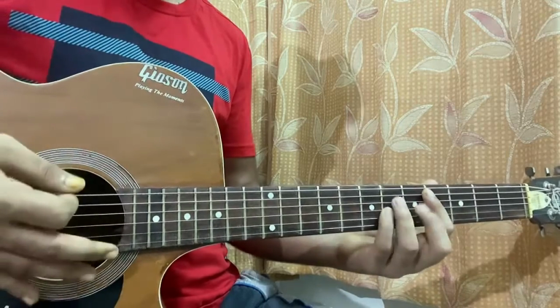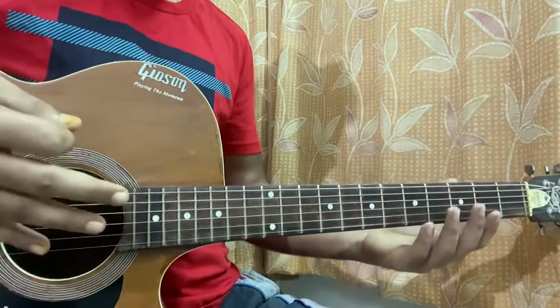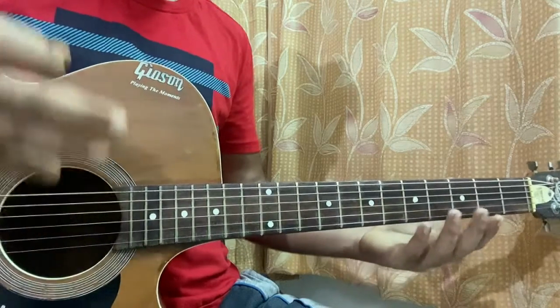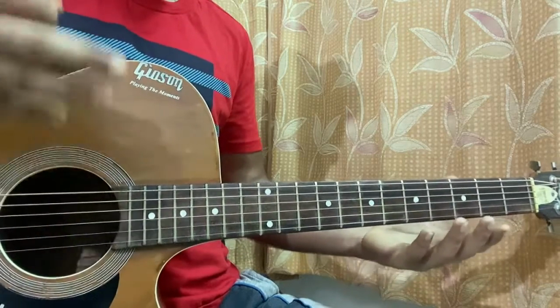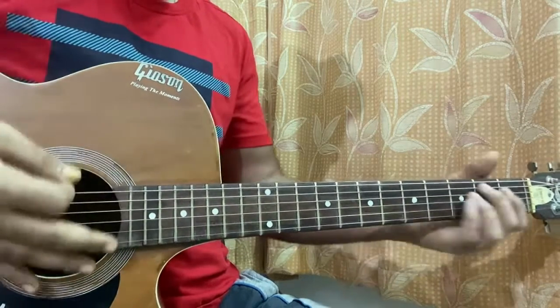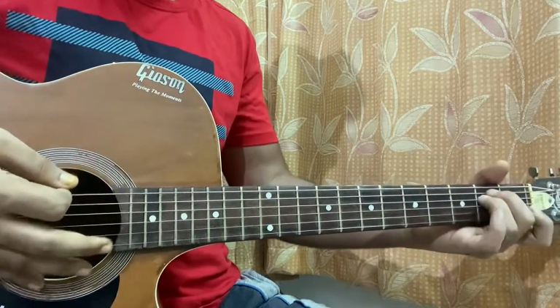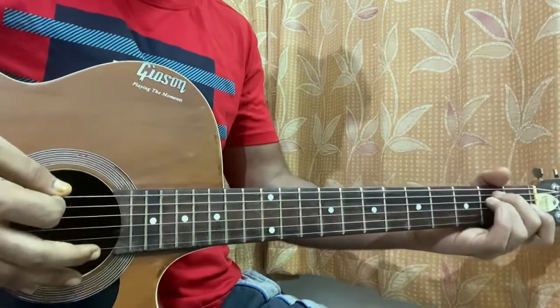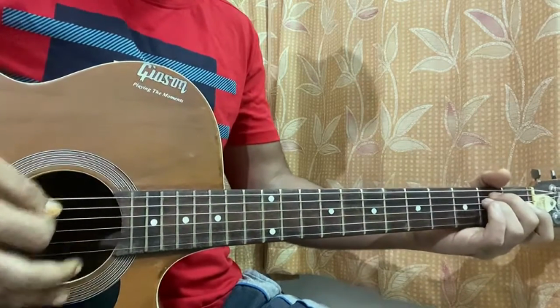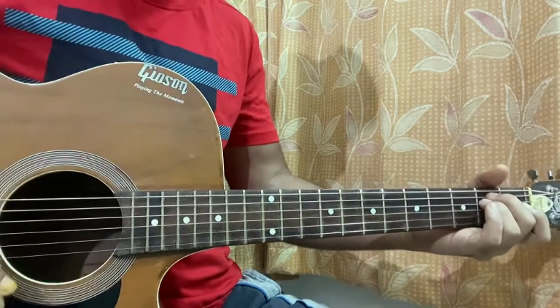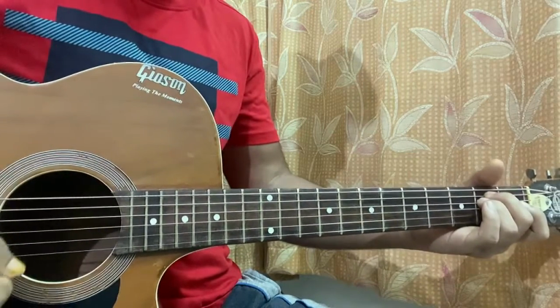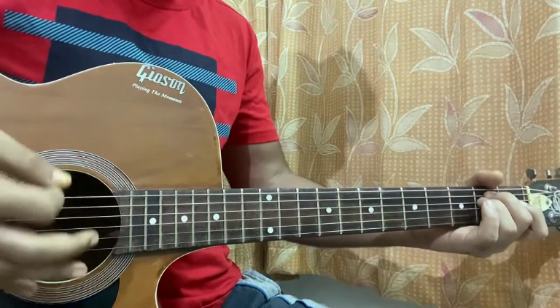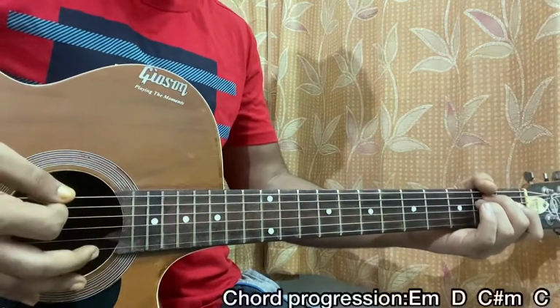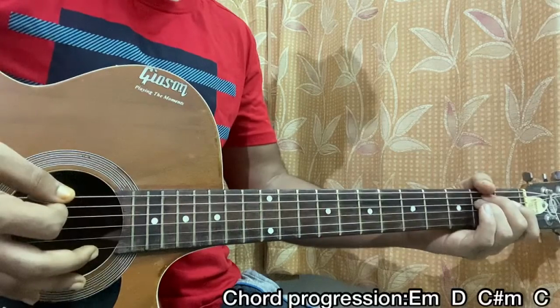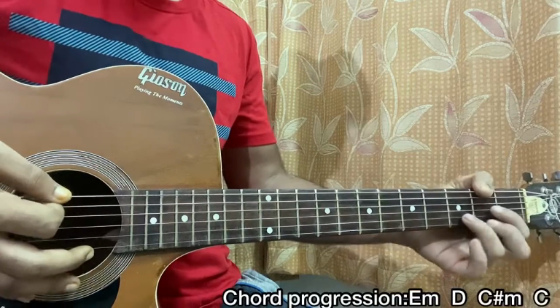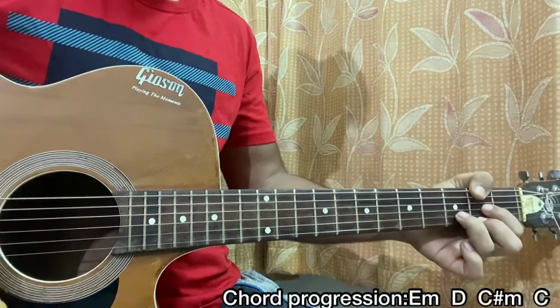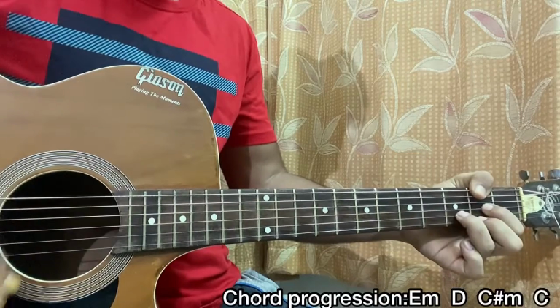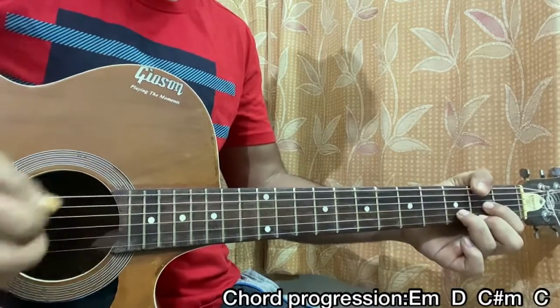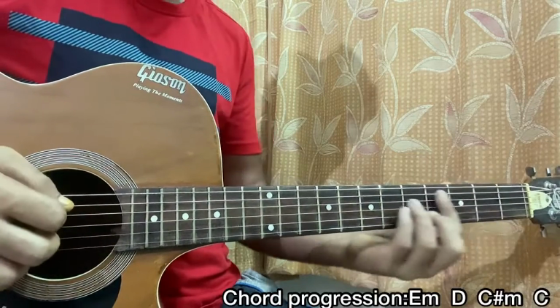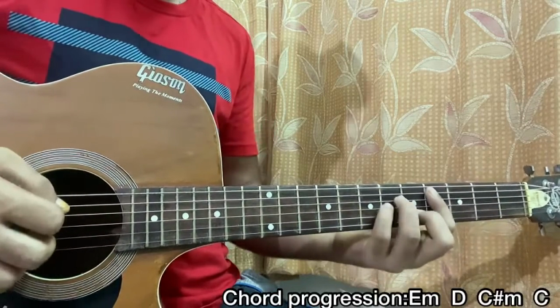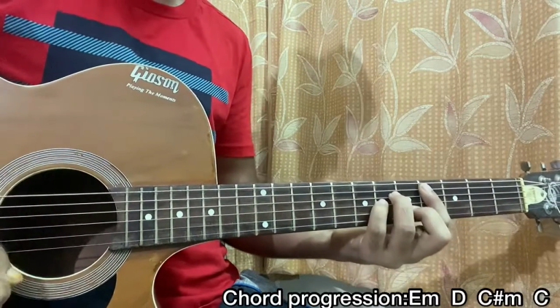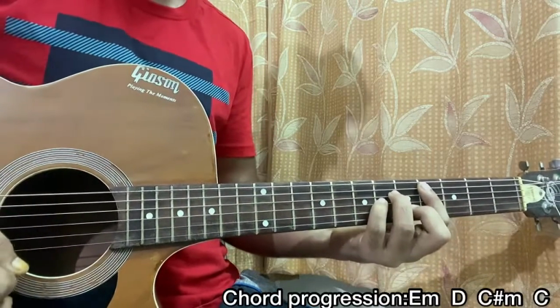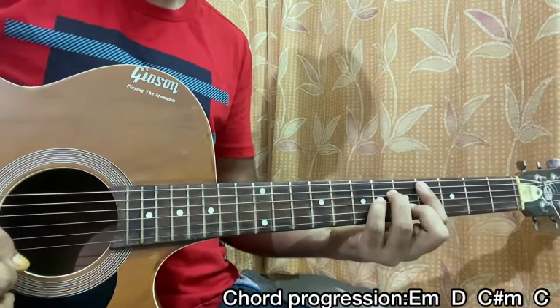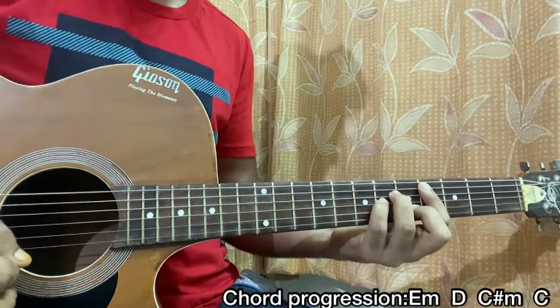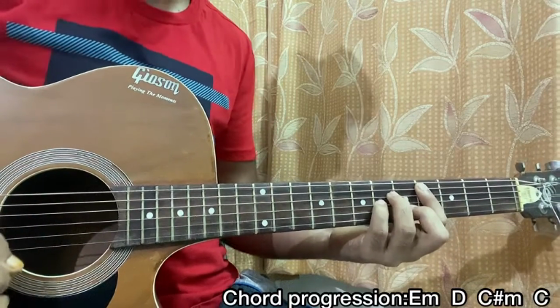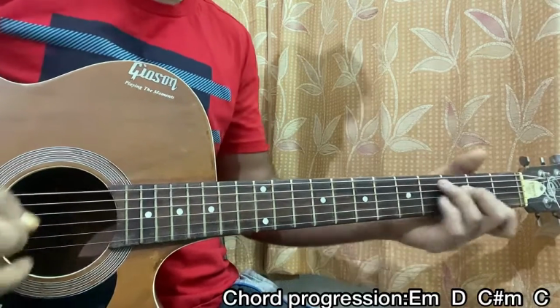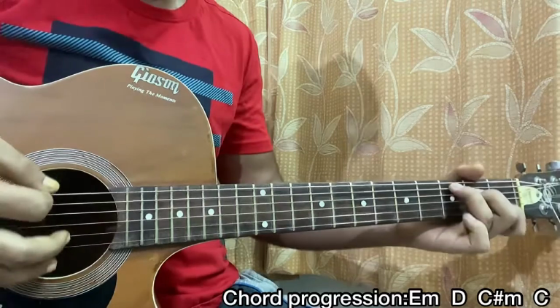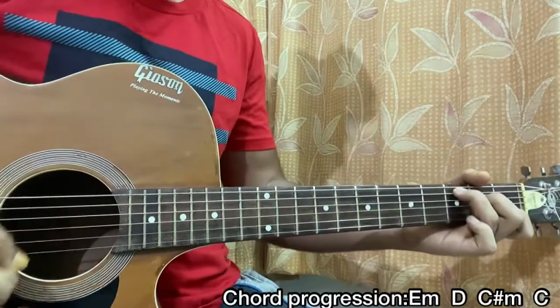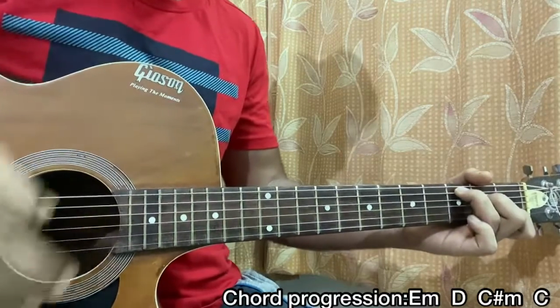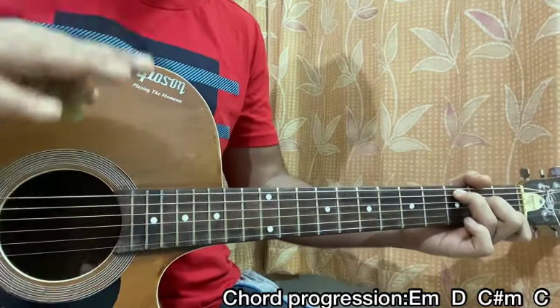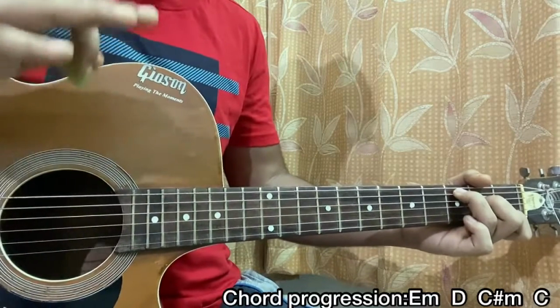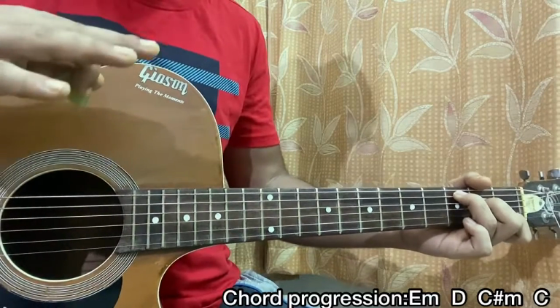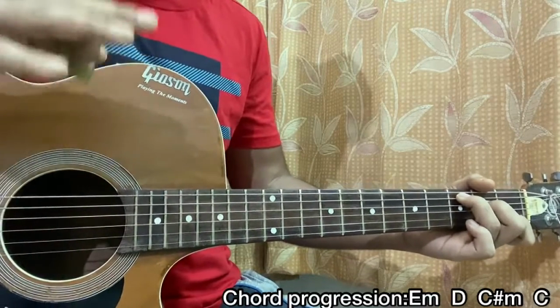Chord progression — let me show you from the very beginning. It's an E minor, then we have a D, a C sharp minor — yes, it gets a little bit creepy over here — then C major. Just keep that chord progression in mind for now.